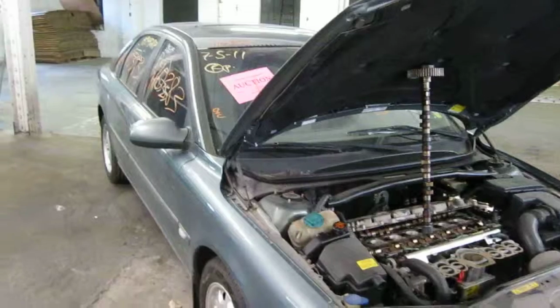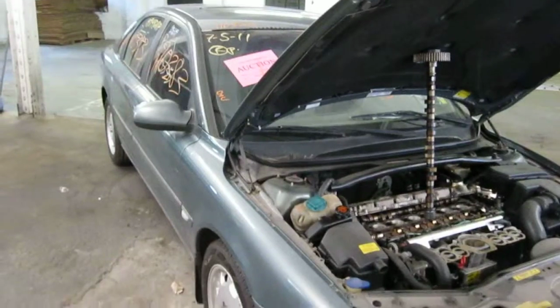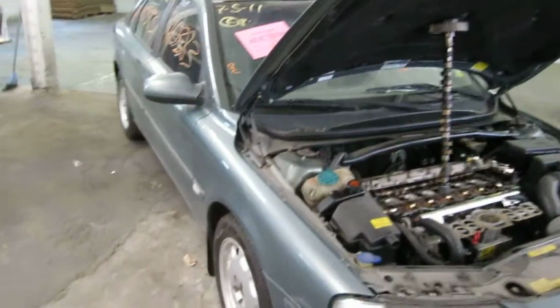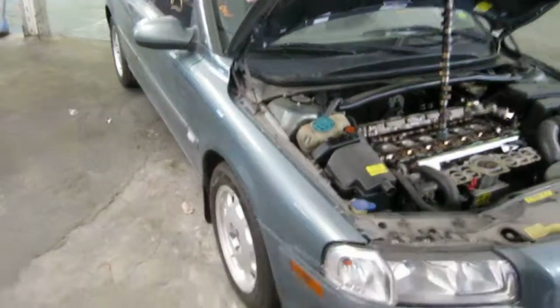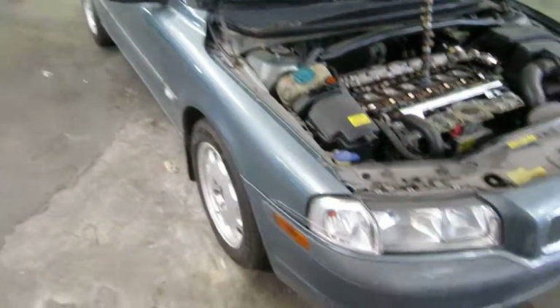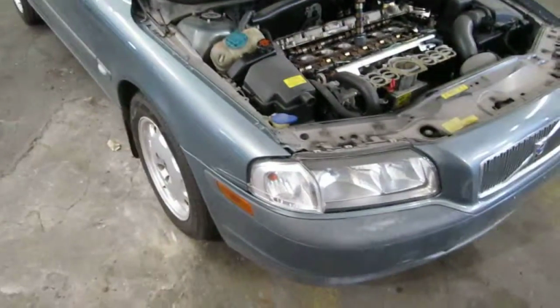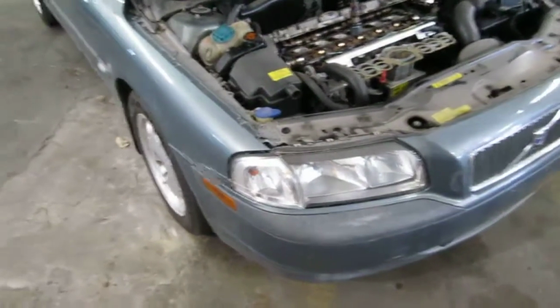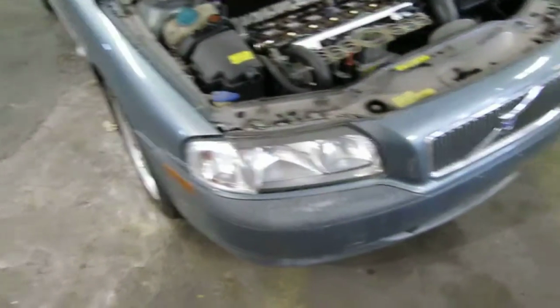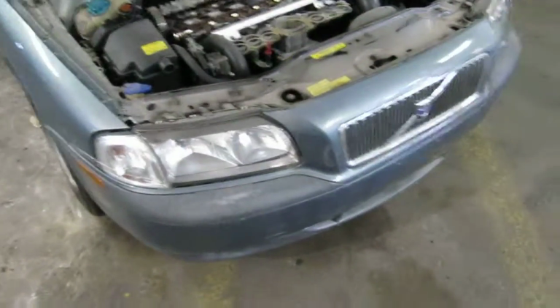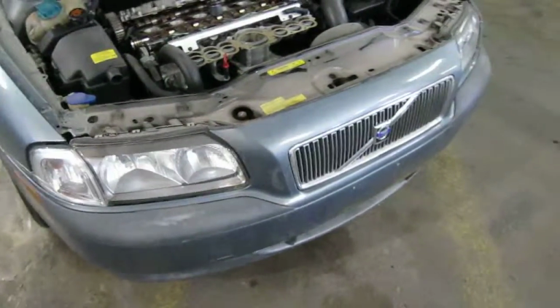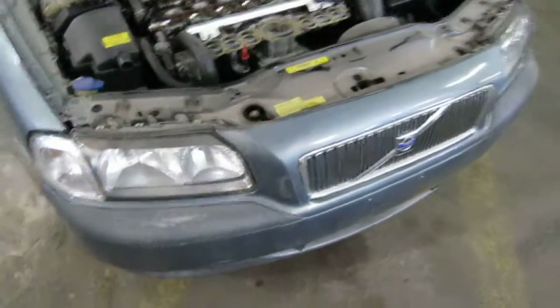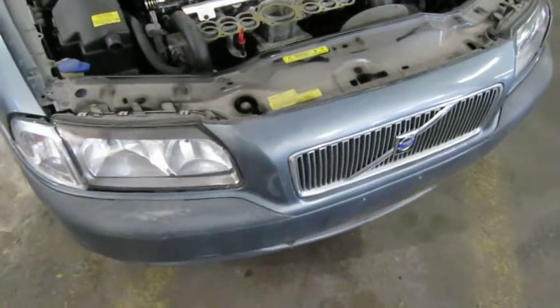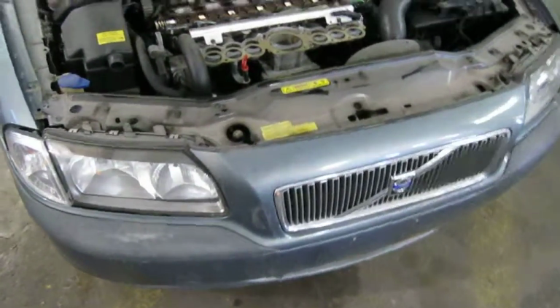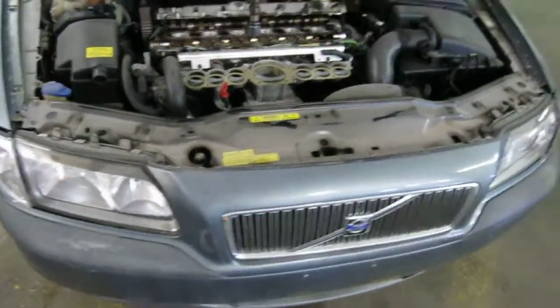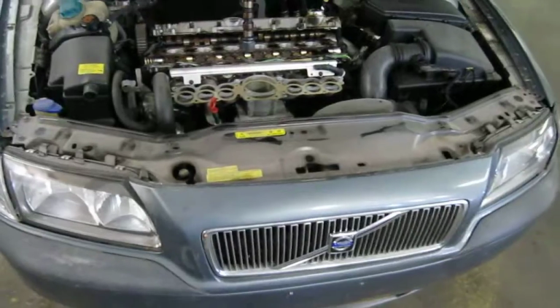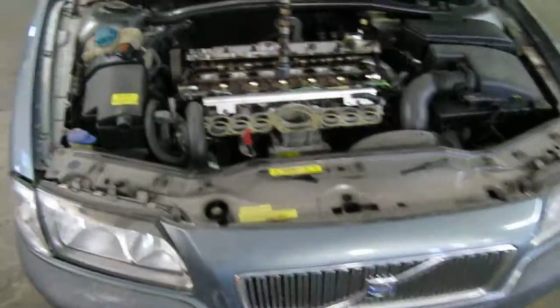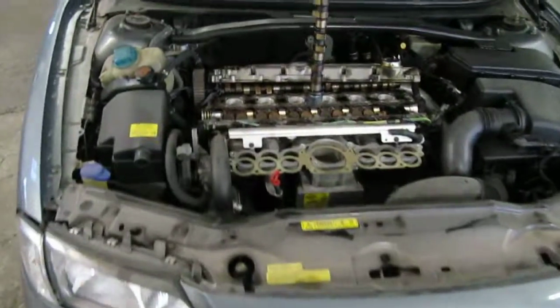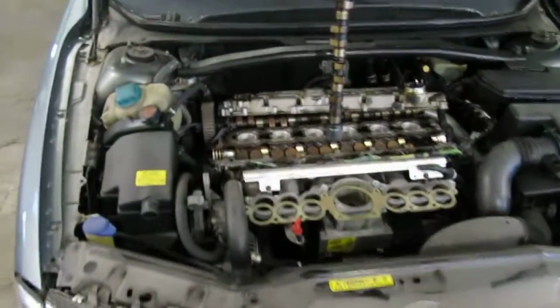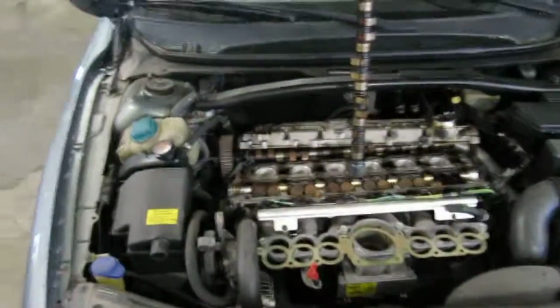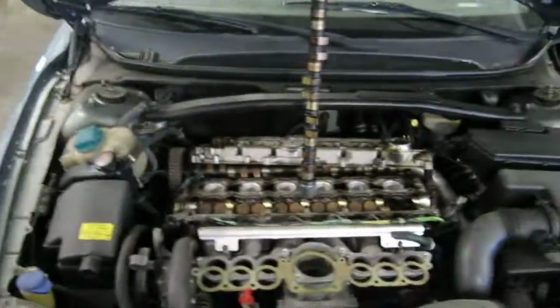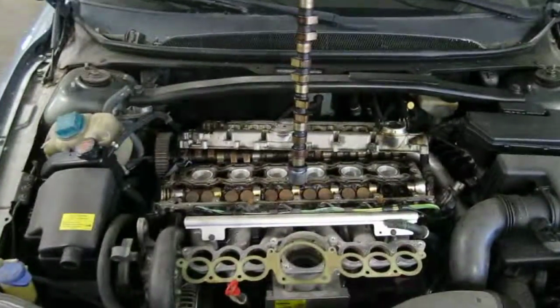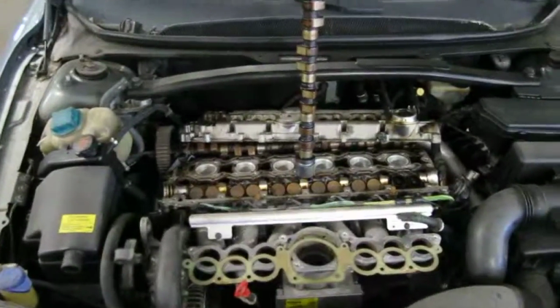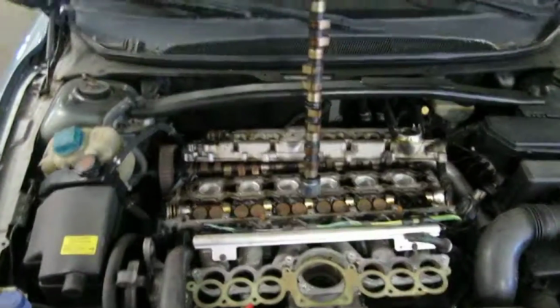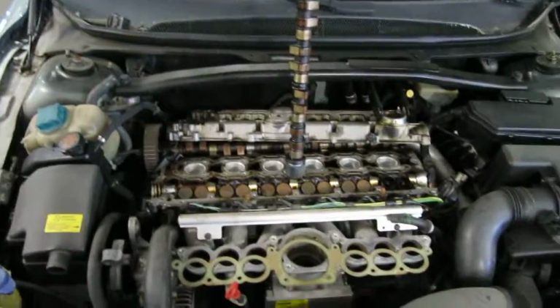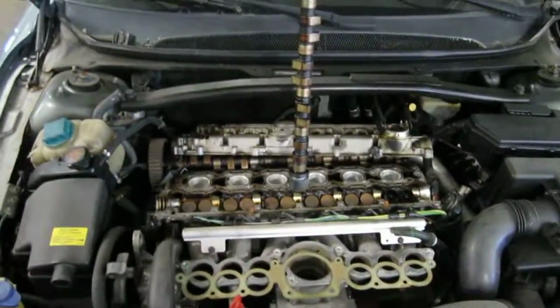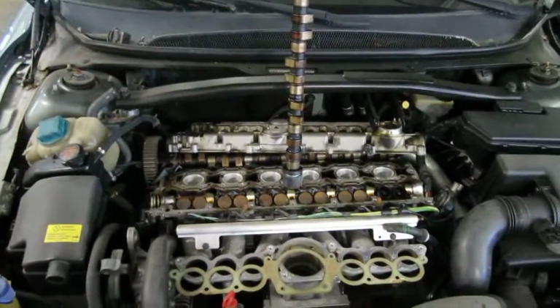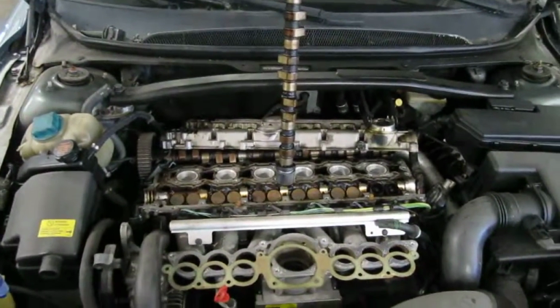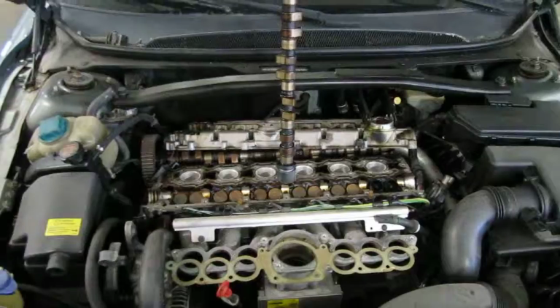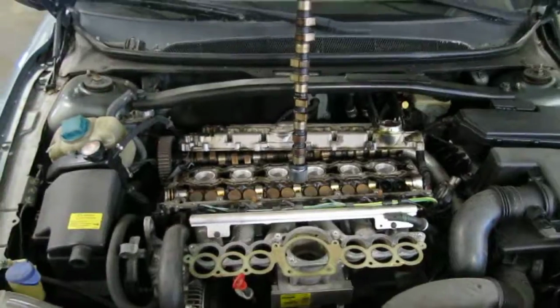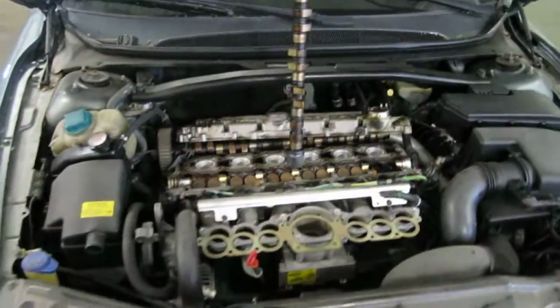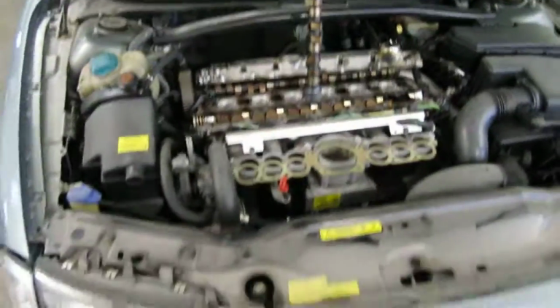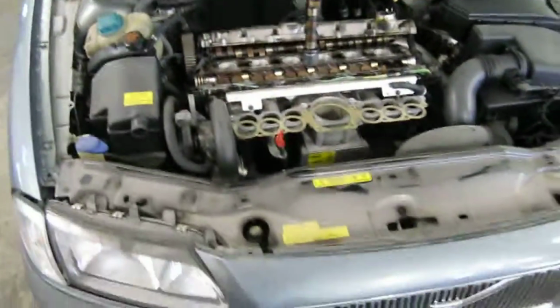Hello and welcome to Tom's Foreign Auto Parts video portion of our inventory. Here we have a 2001 Volvo S80. This vehicle is a 2.9 liter California emissions engine.